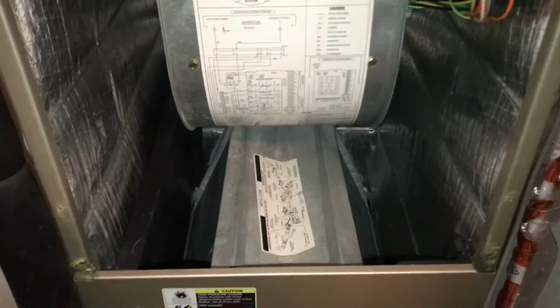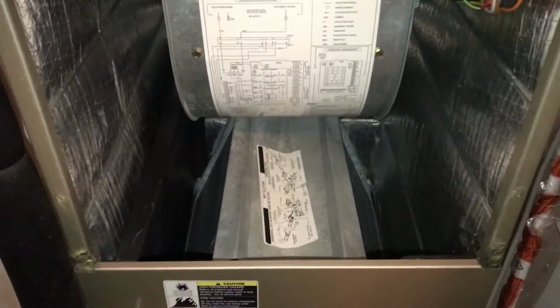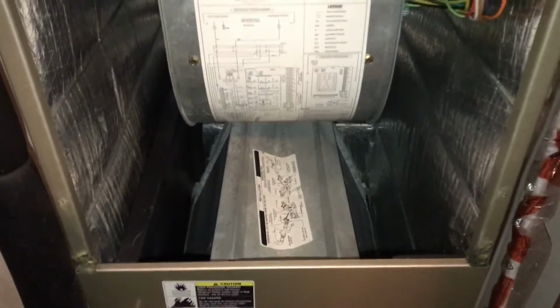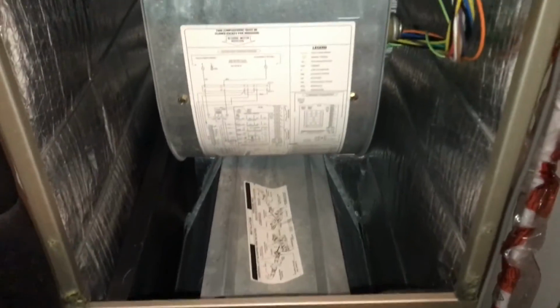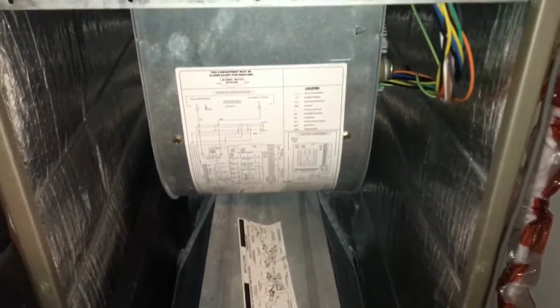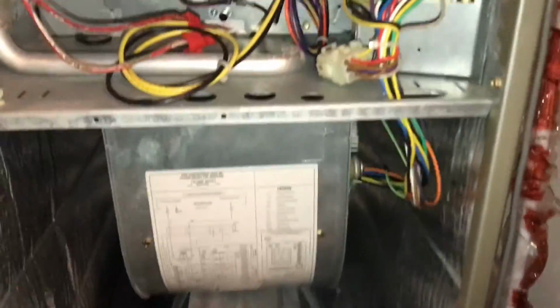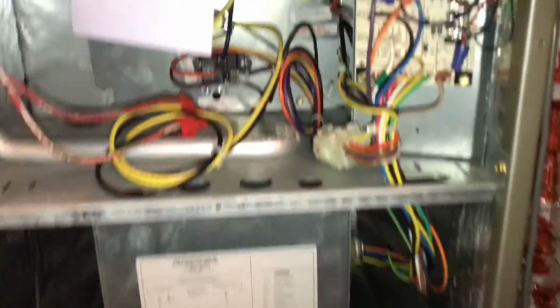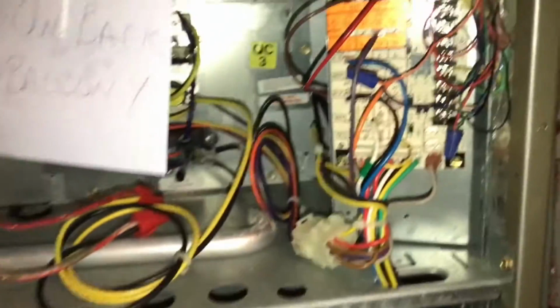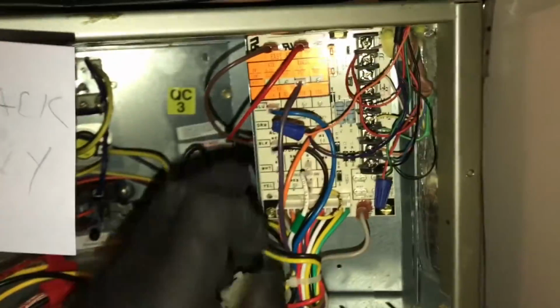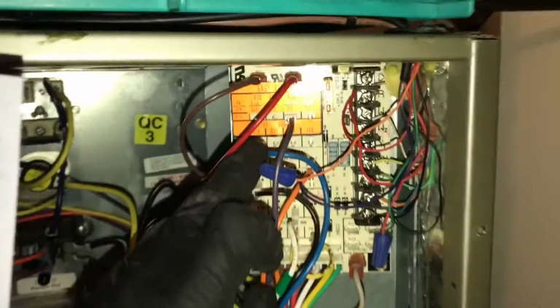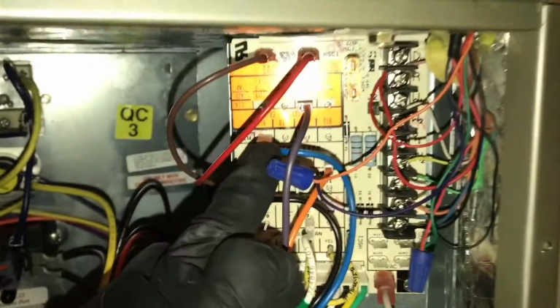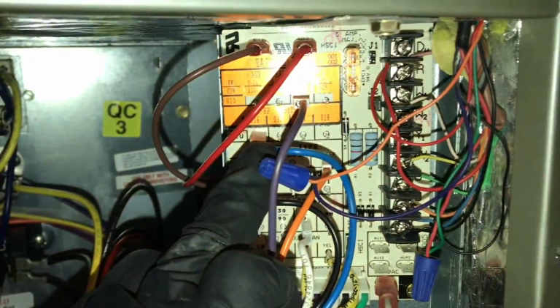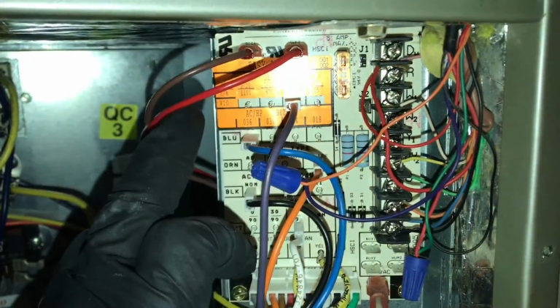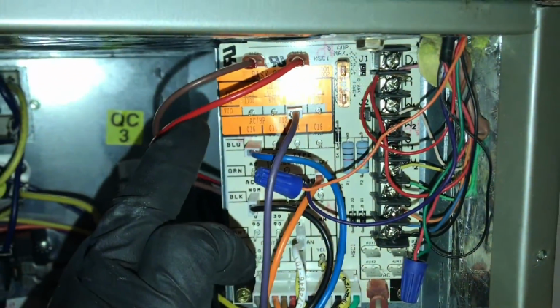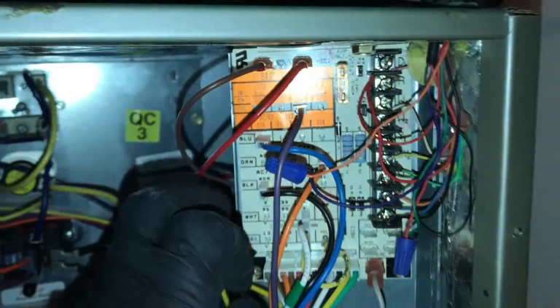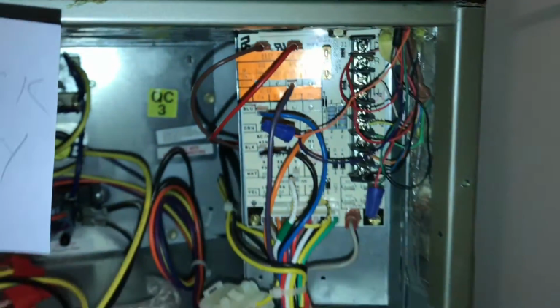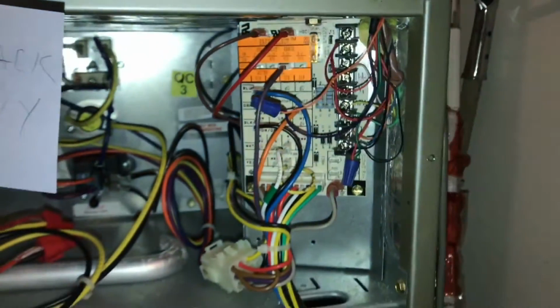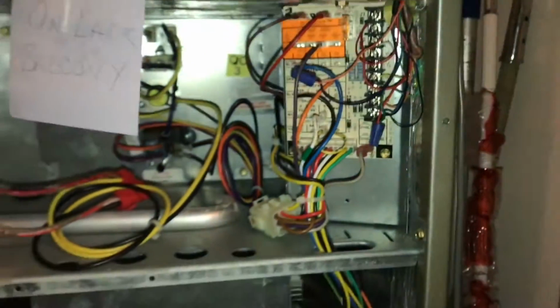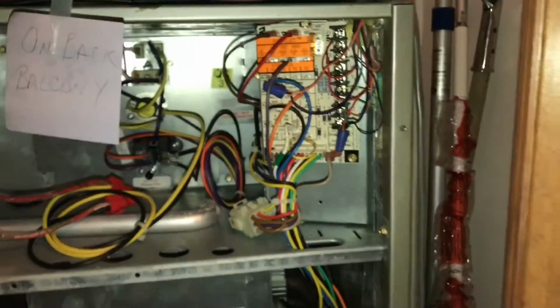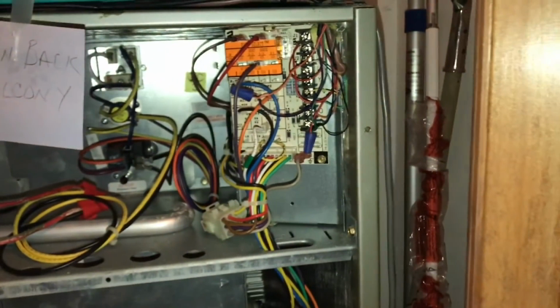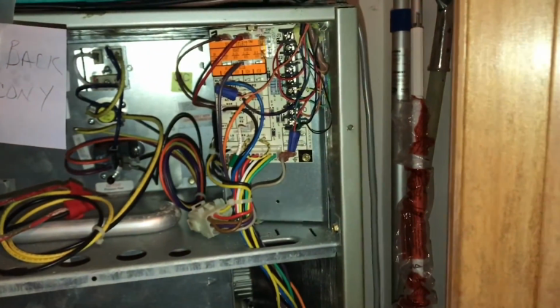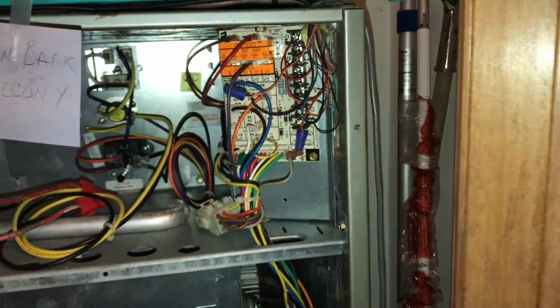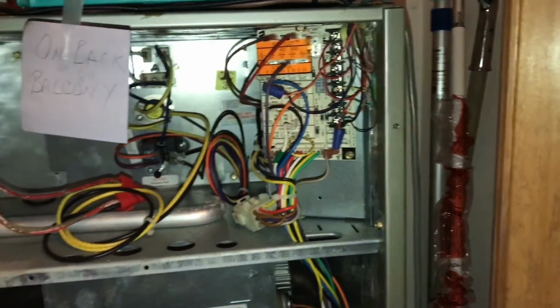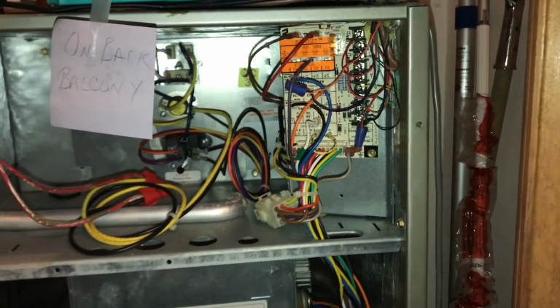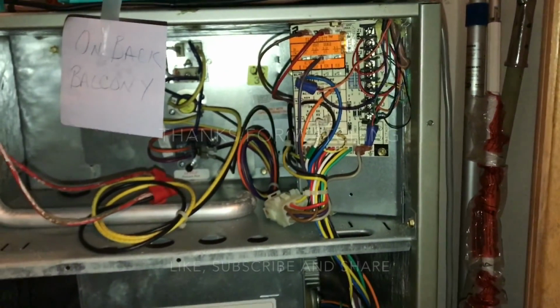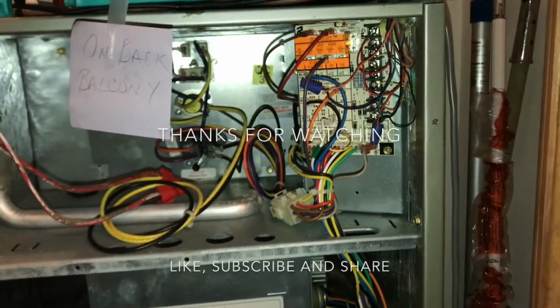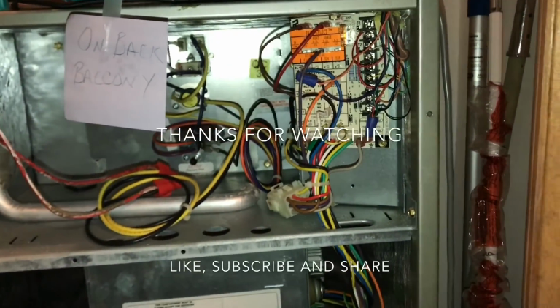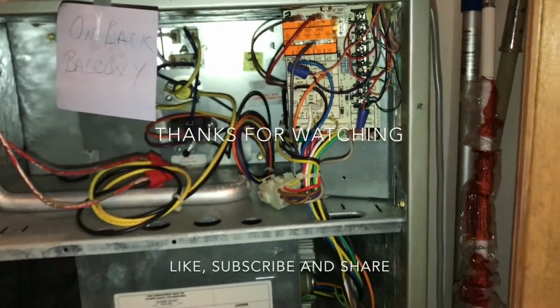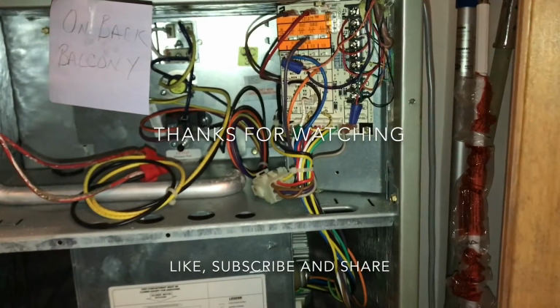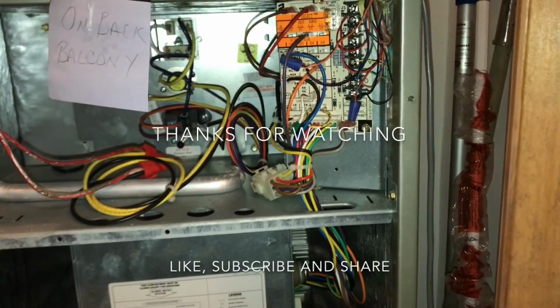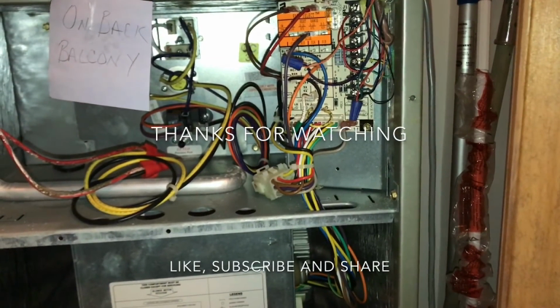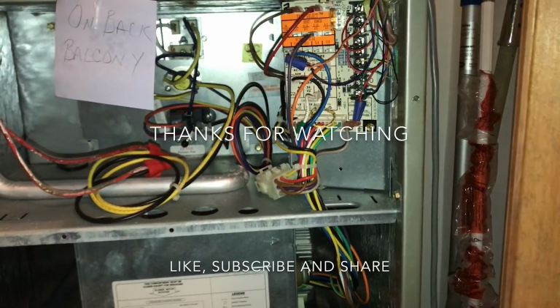Alright guys, make sure these are set properly. Just by the pressures you see what happens. Hope you guys like this one and I'll see you on the next one.